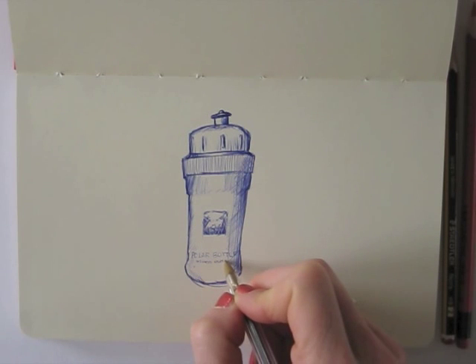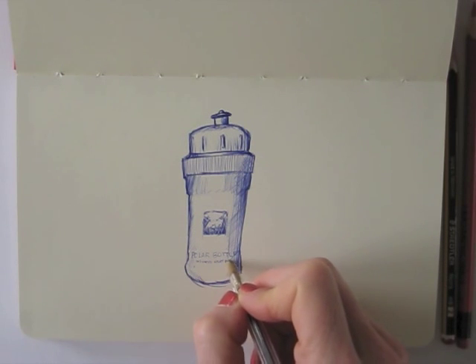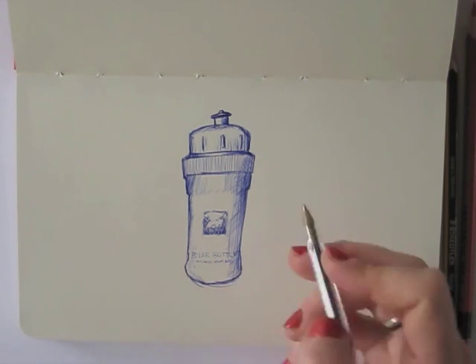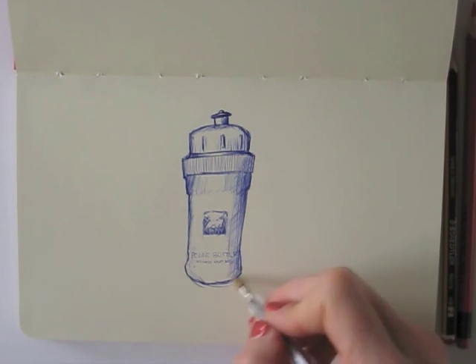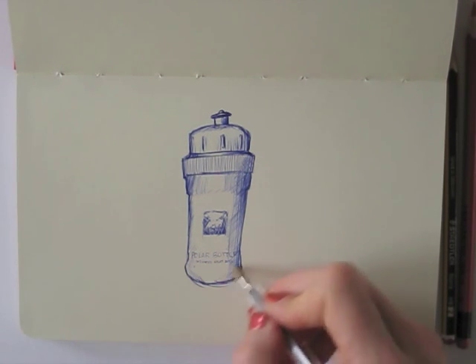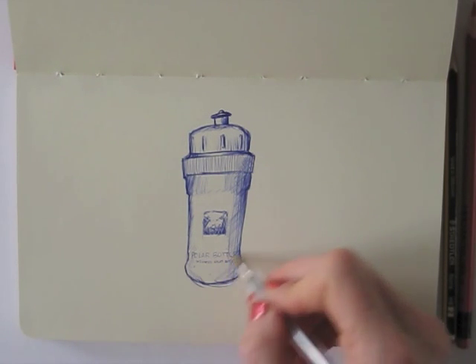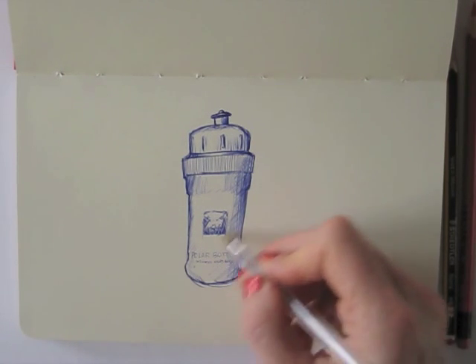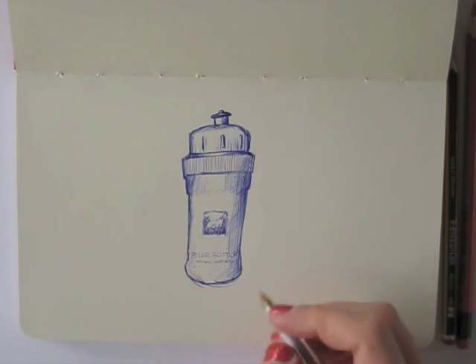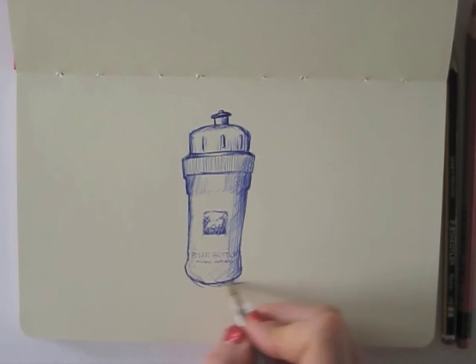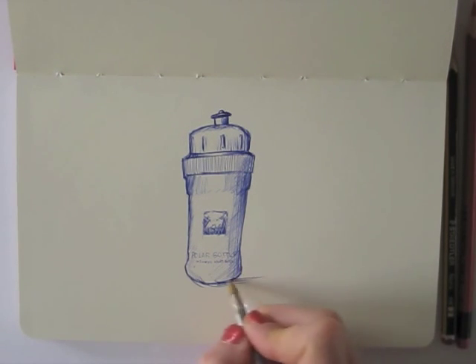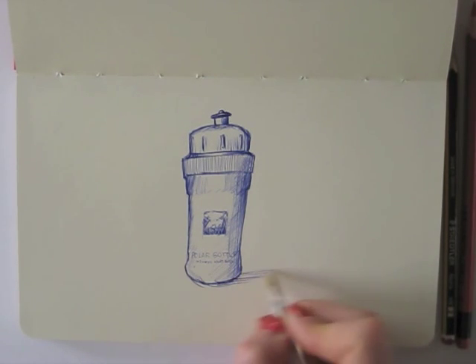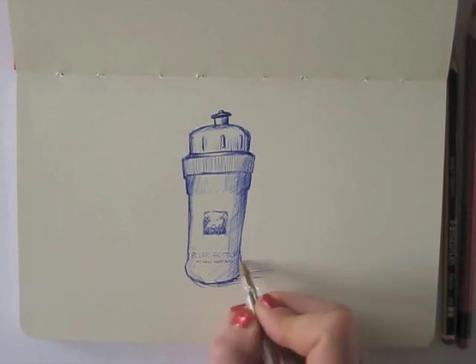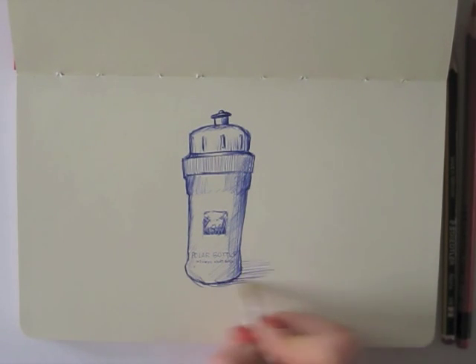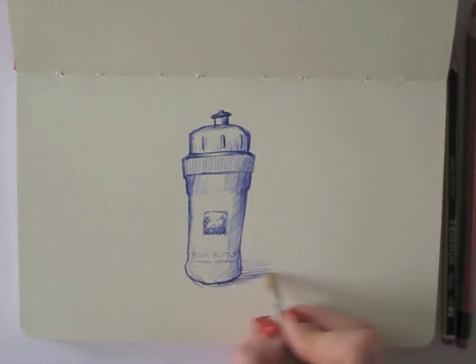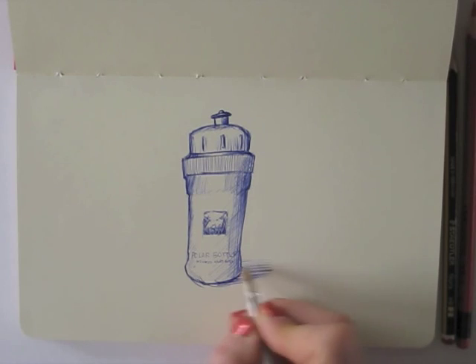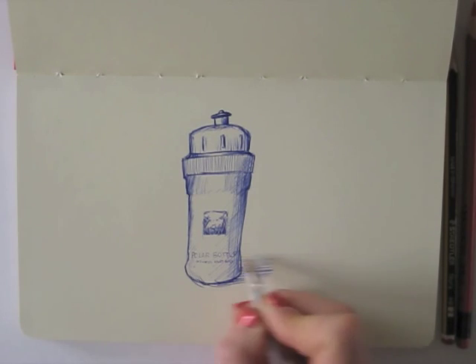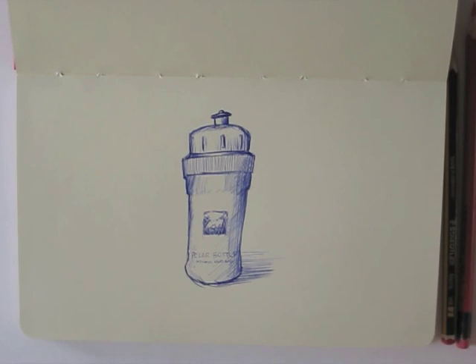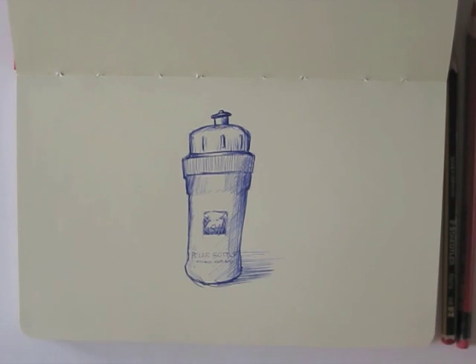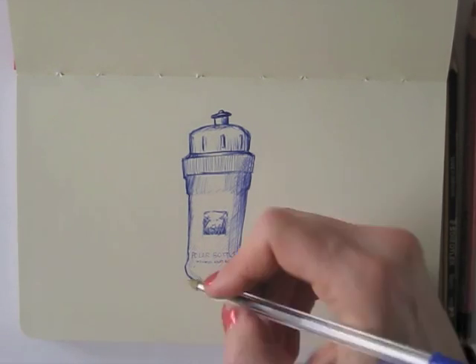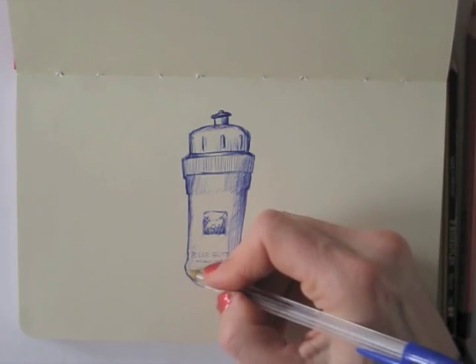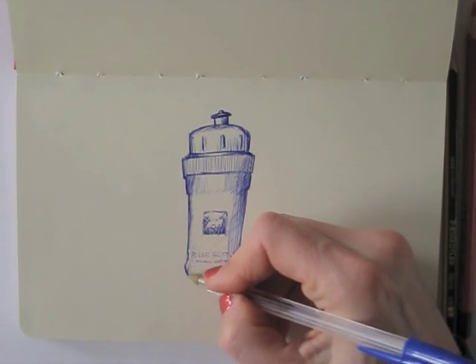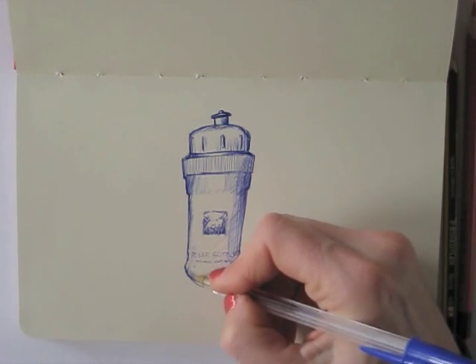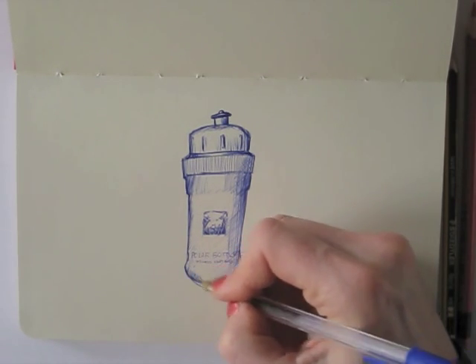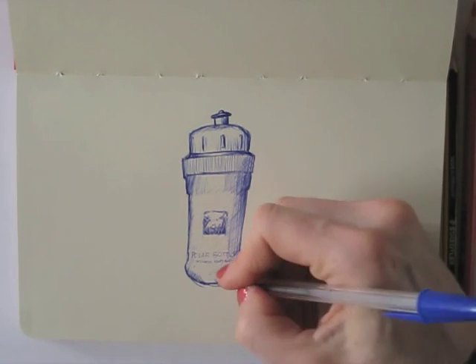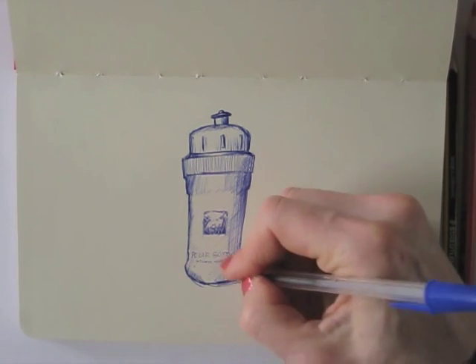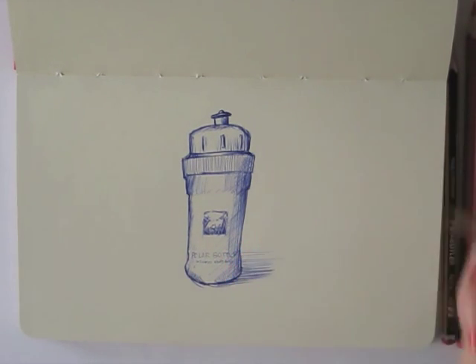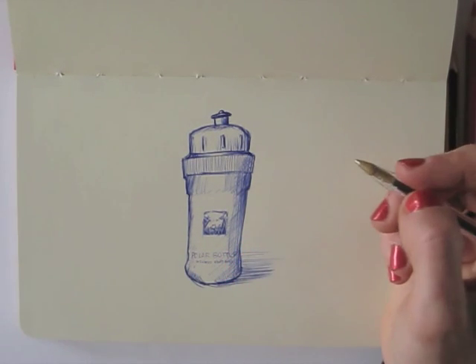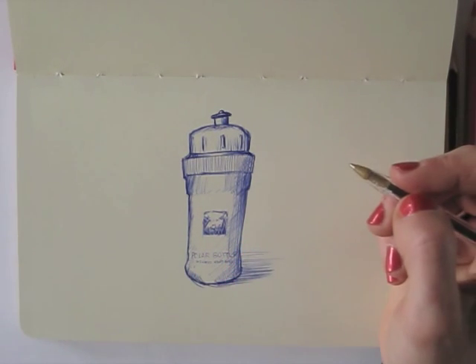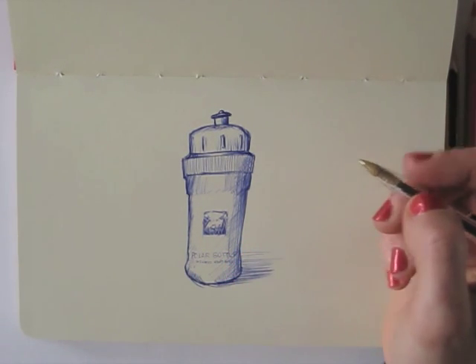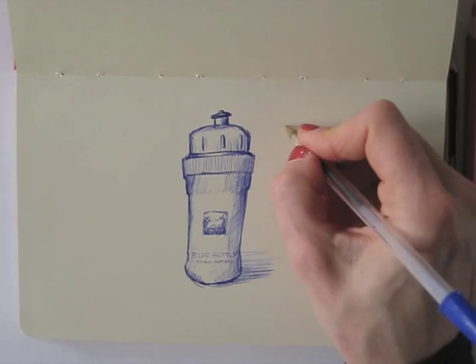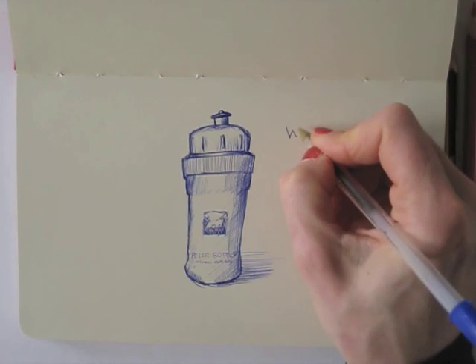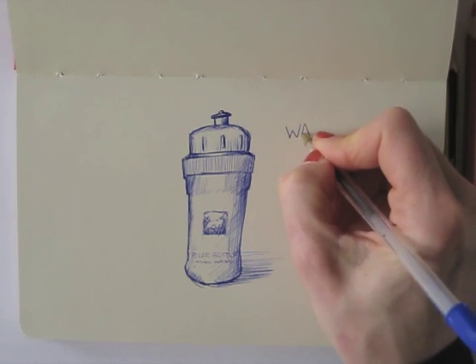Many people say they don't have time to draw — well, this is a great example of a quick drawing to add fun in your day. It took me less than 10 minutes.